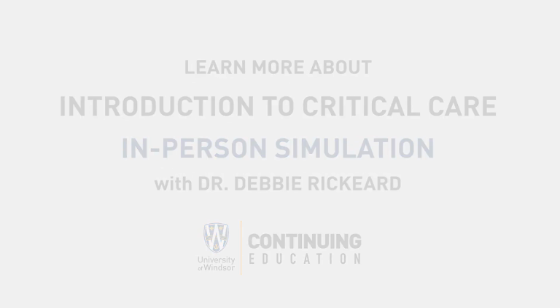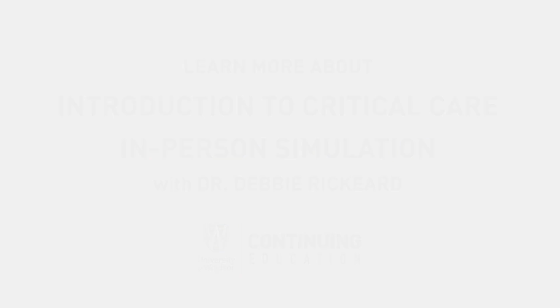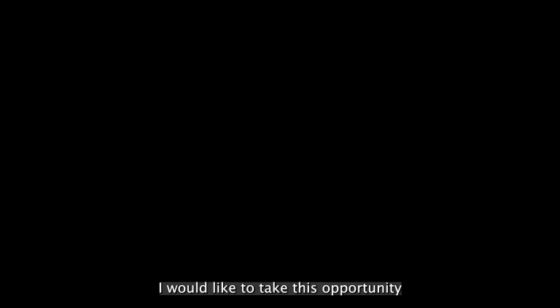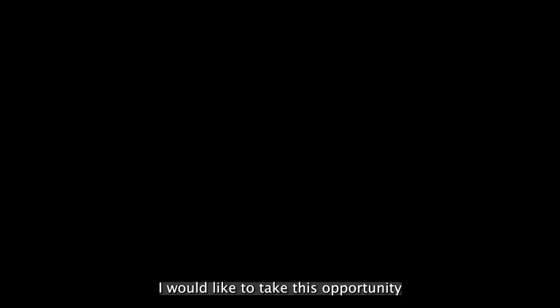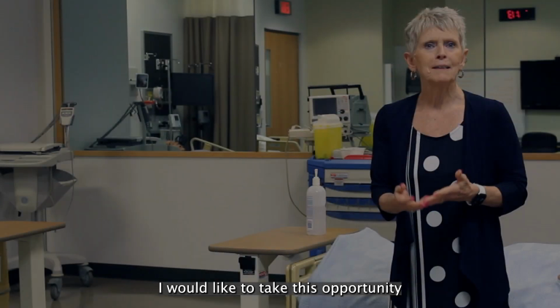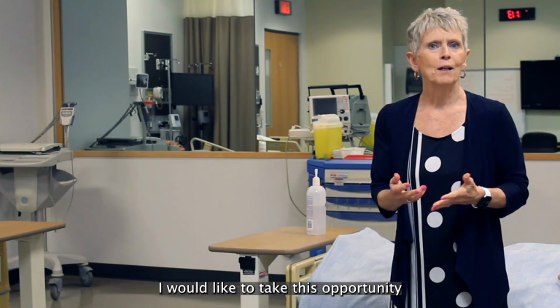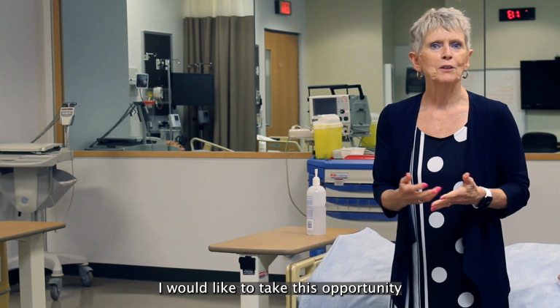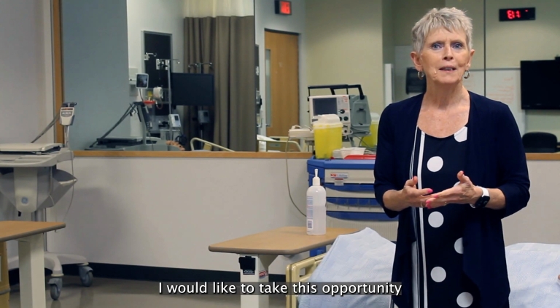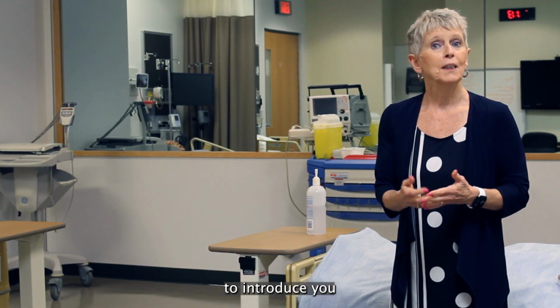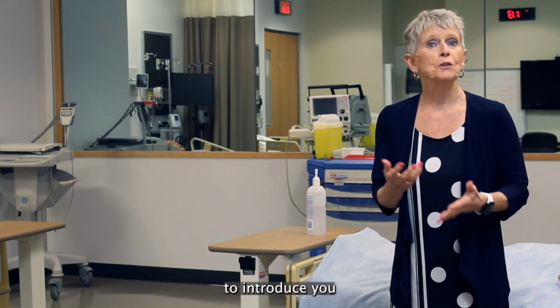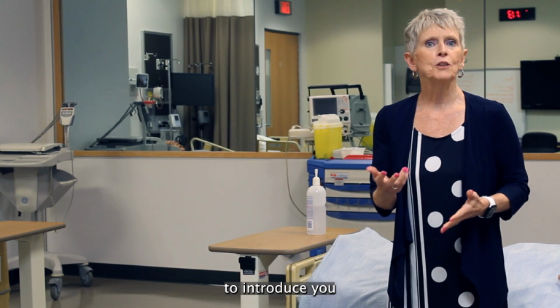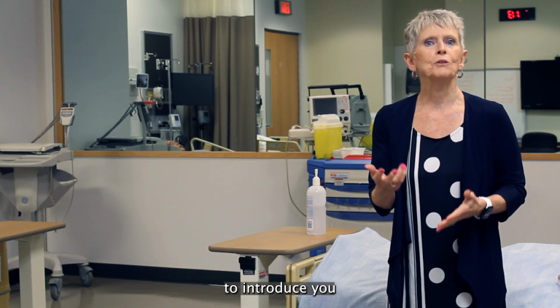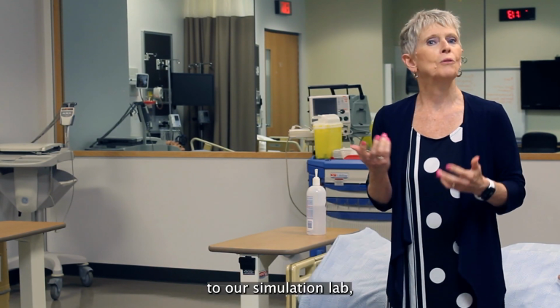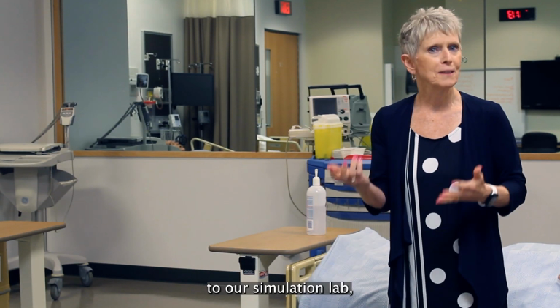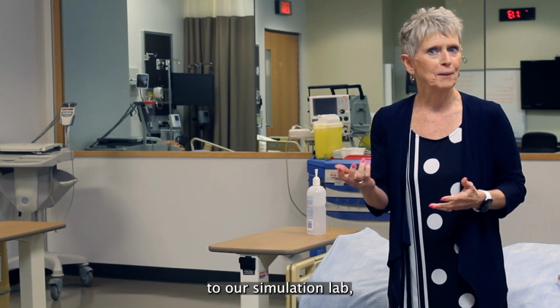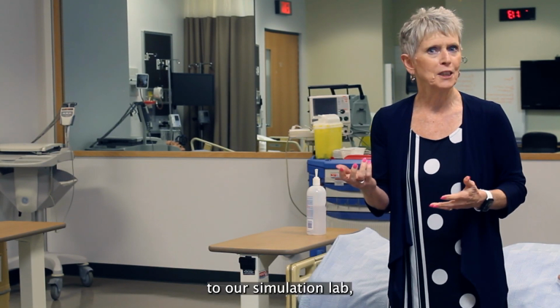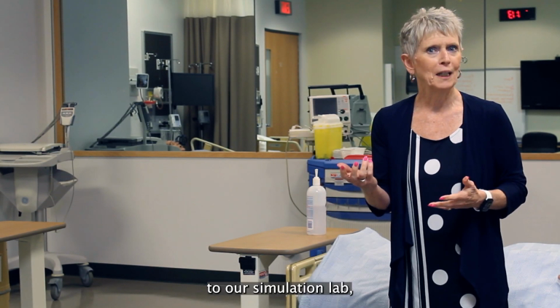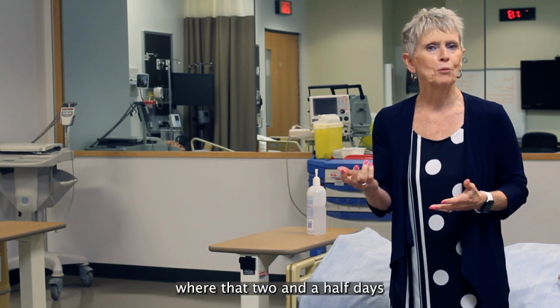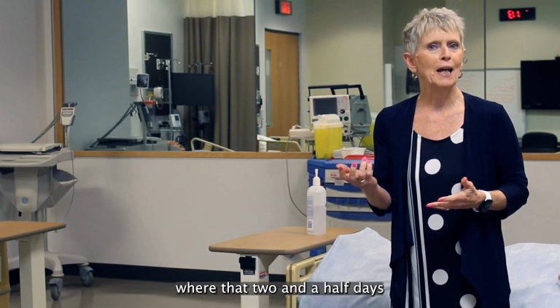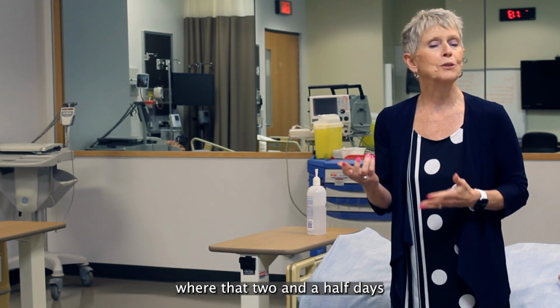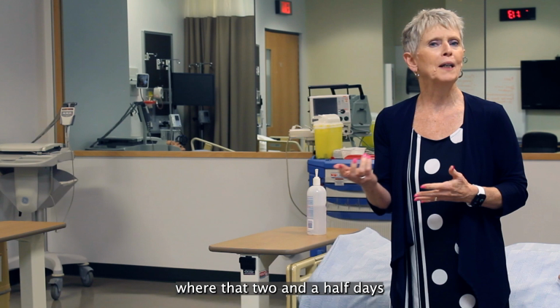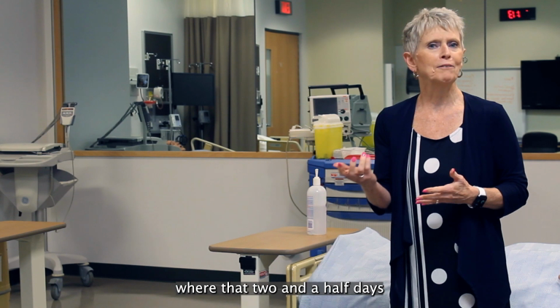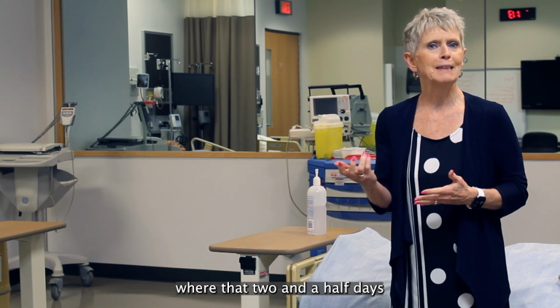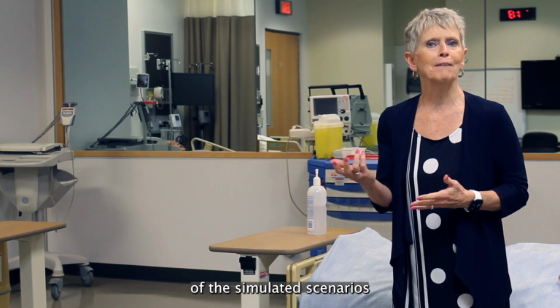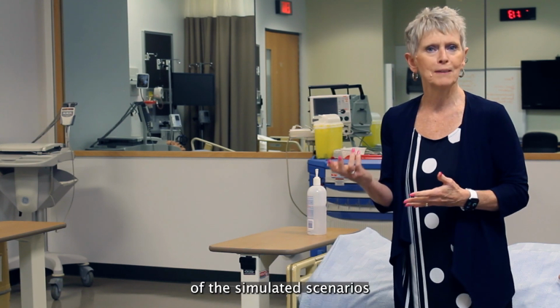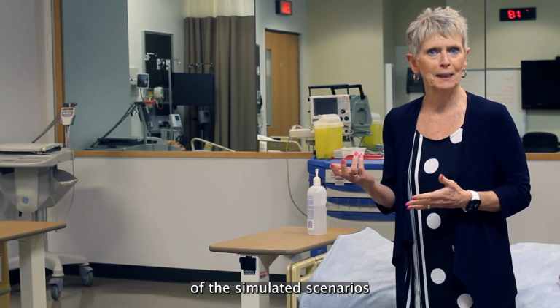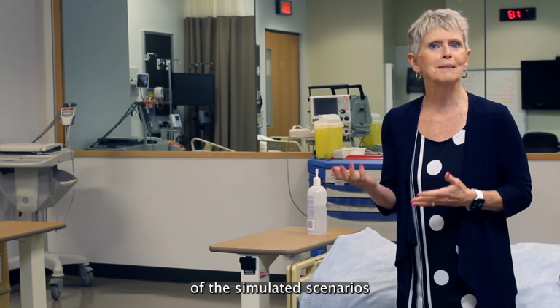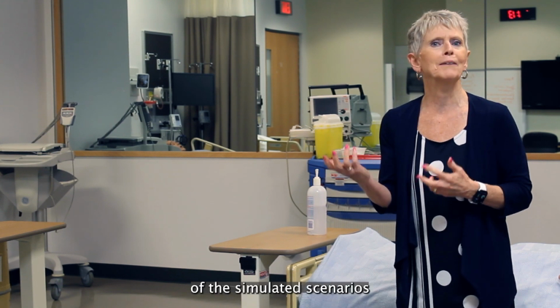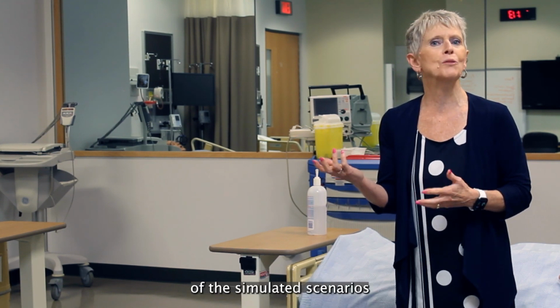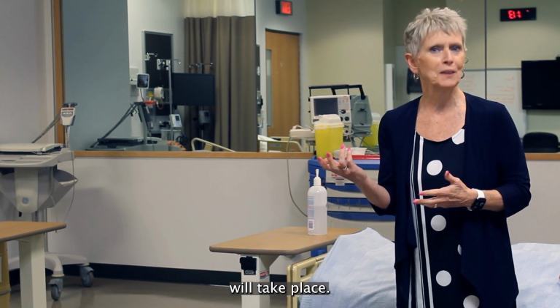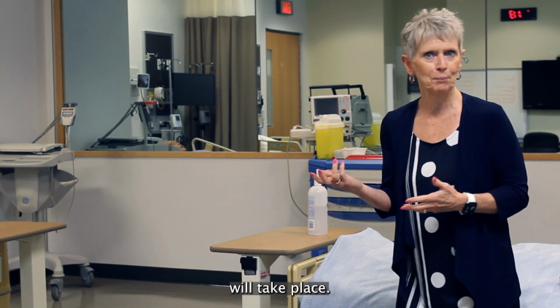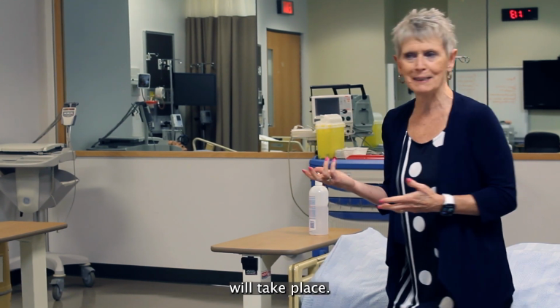I would like to take this opportunity to introduce you to our simulation lab, where the two and a half days of simulated scenarios will take place.